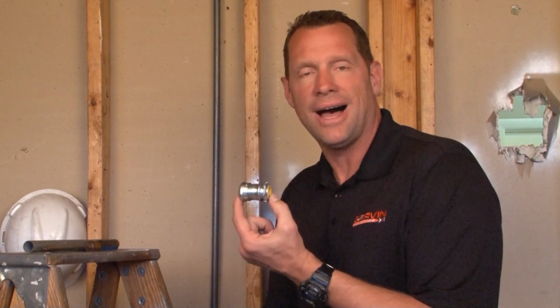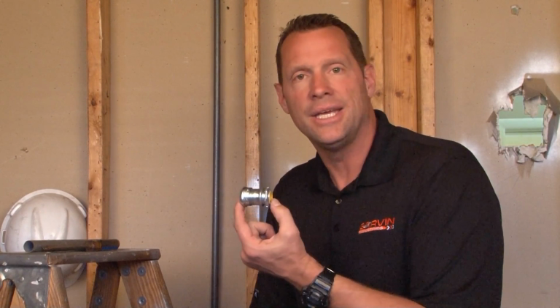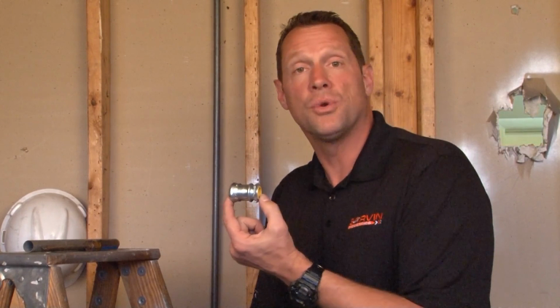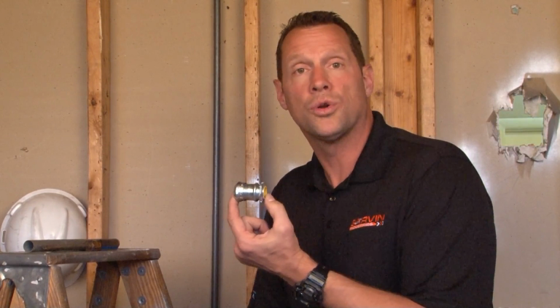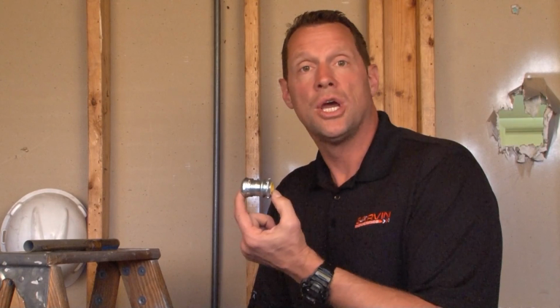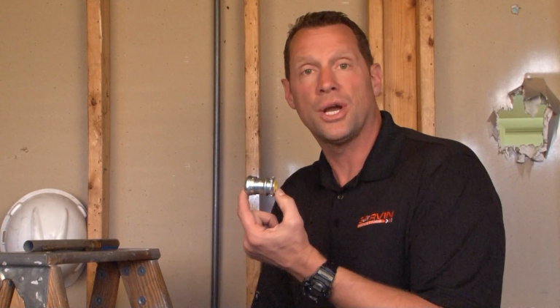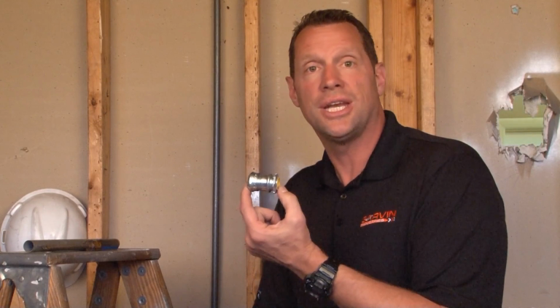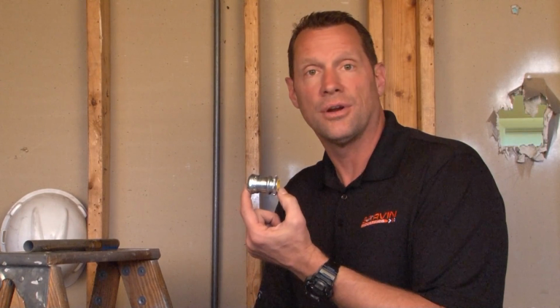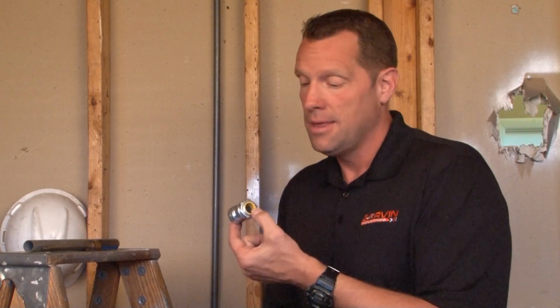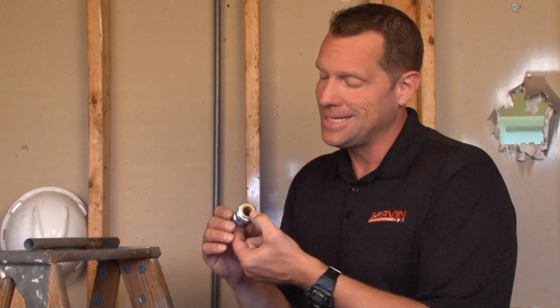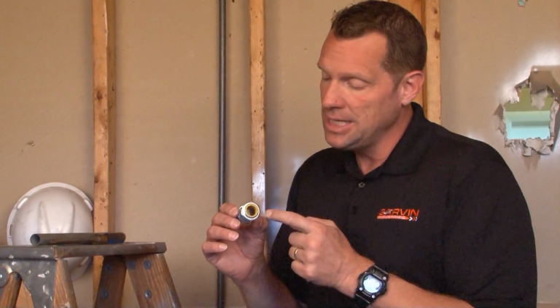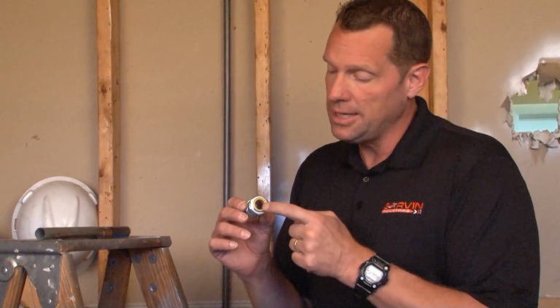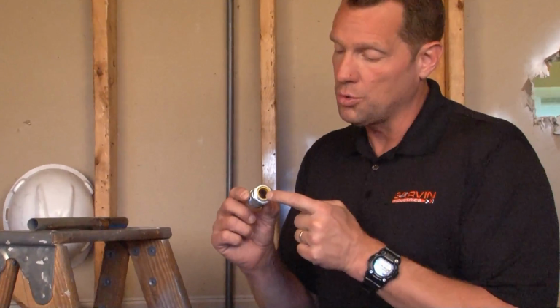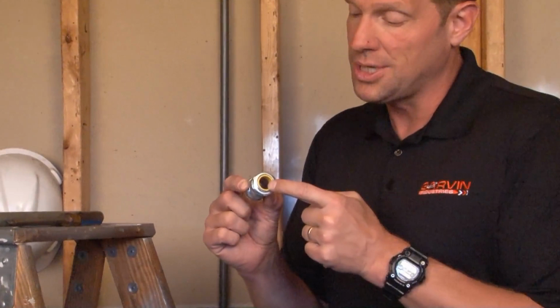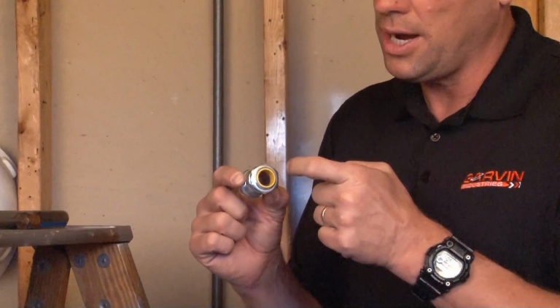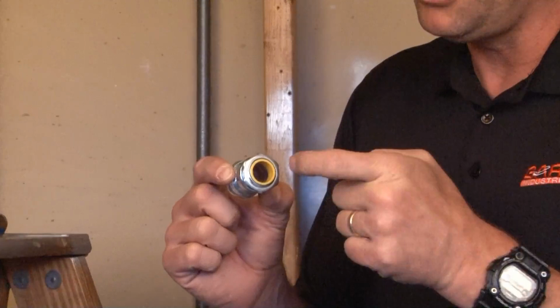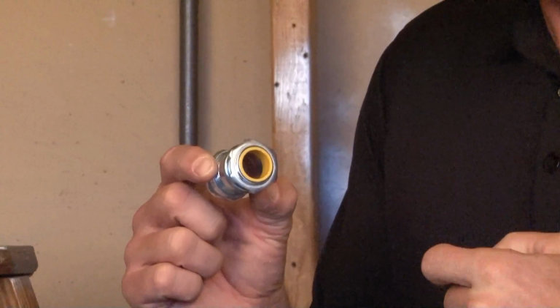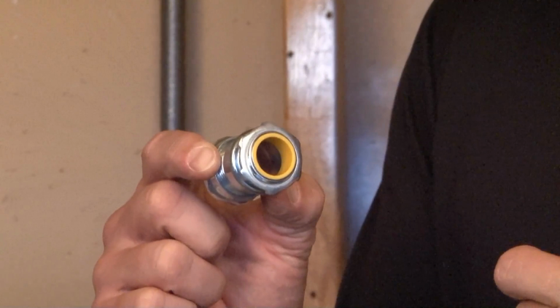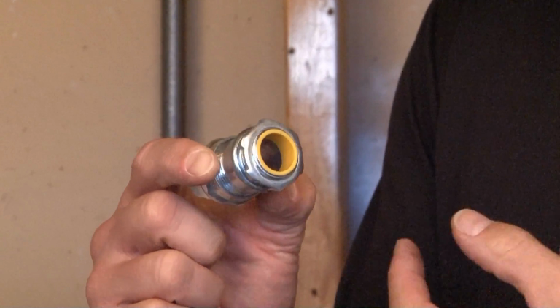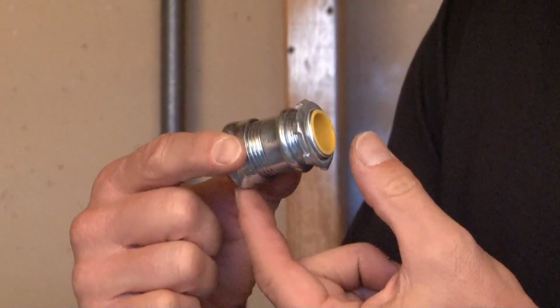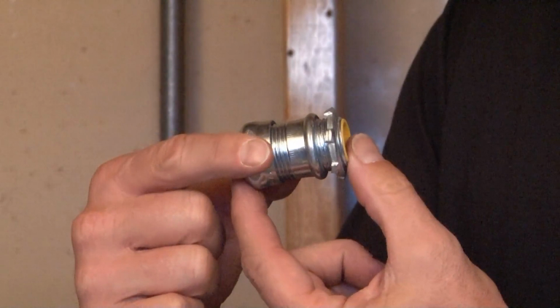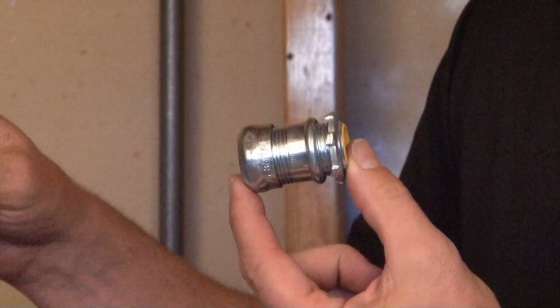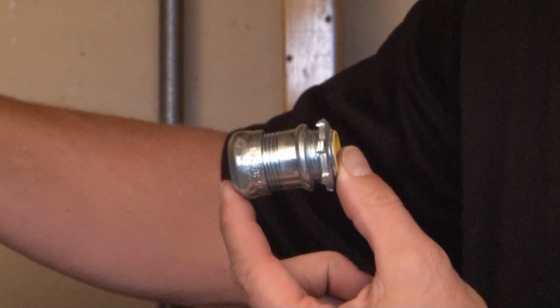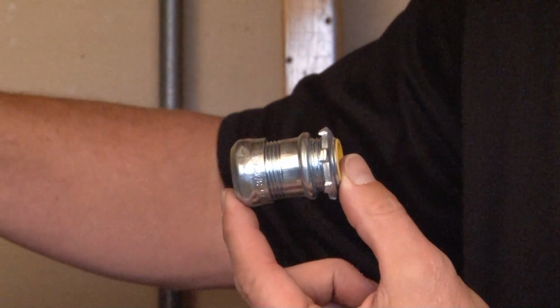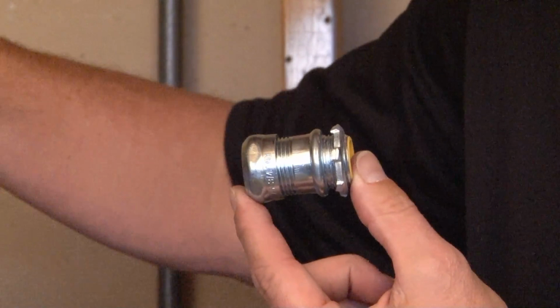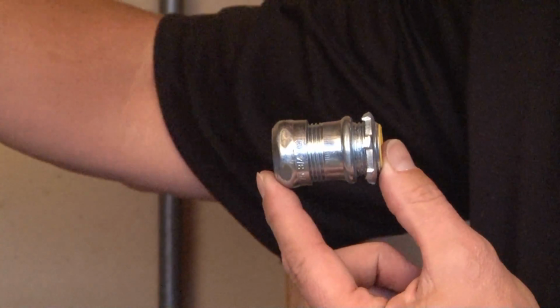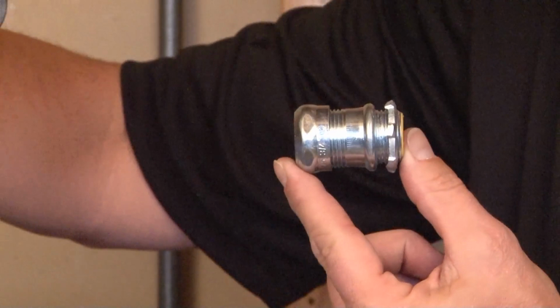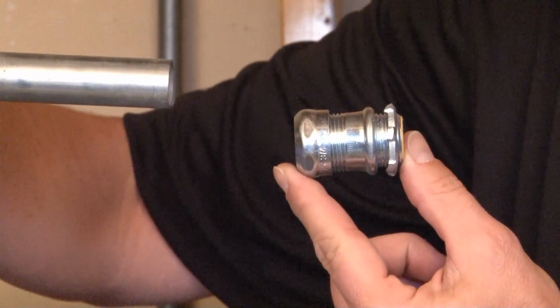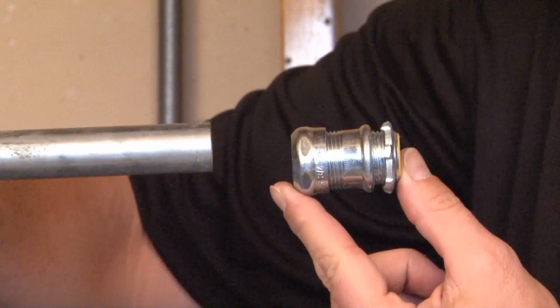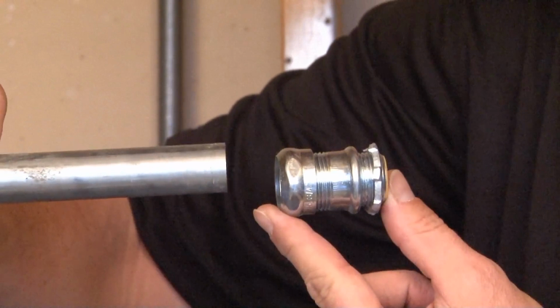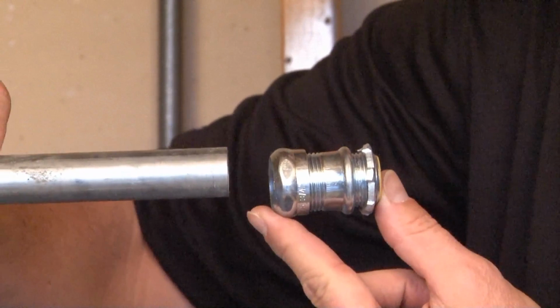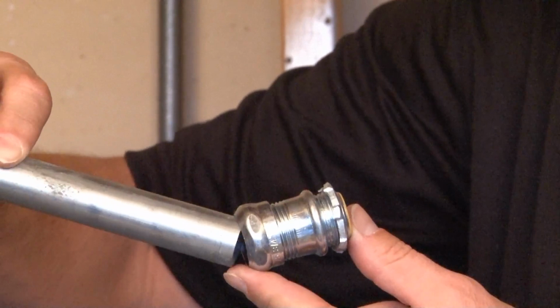CCN75i is a three-quarter inch compression connector that has an insulated throat to protect wires being pulled through the conduit and connector. The way this product works is quite simple. You take your three-quarter inch EMT conduit,